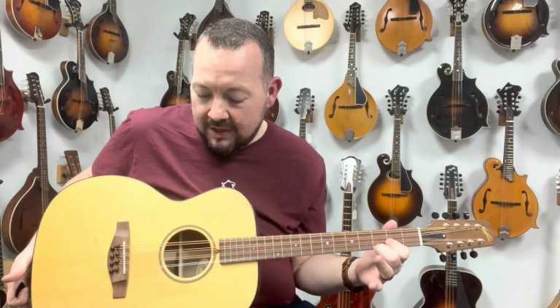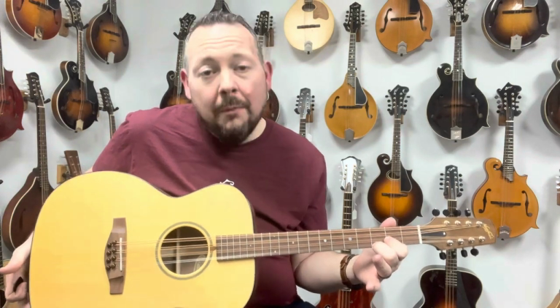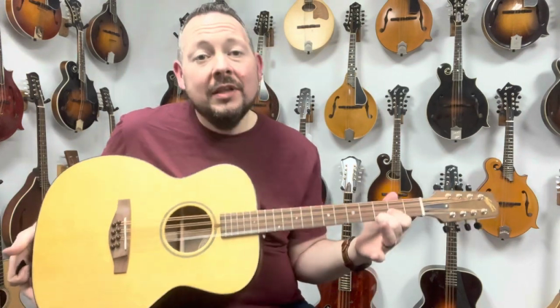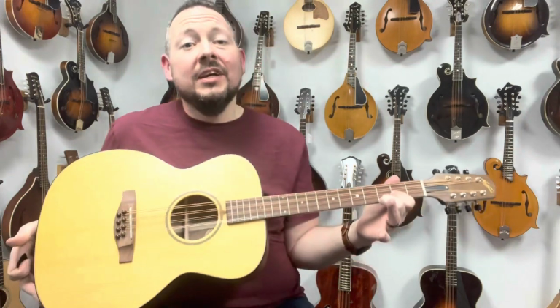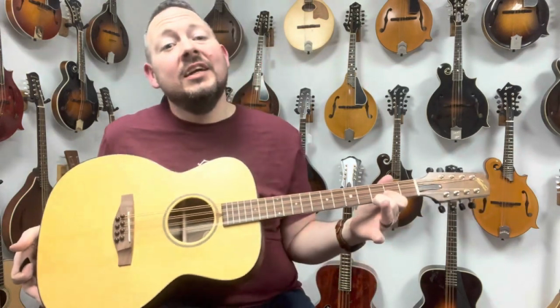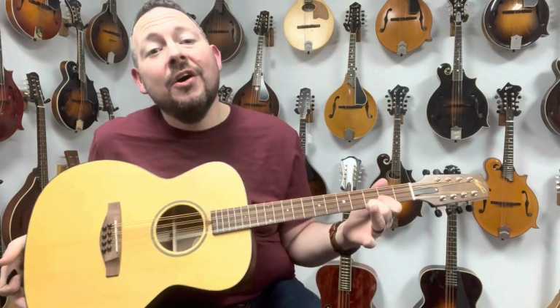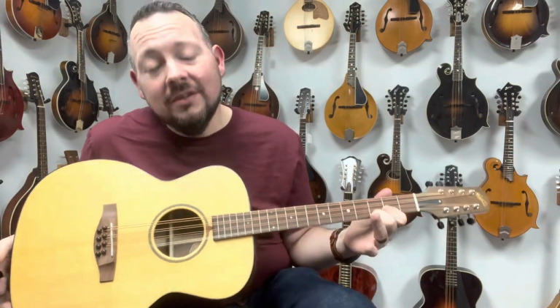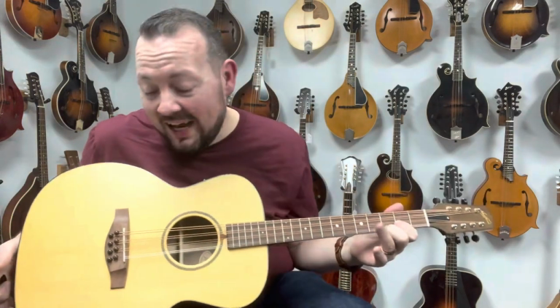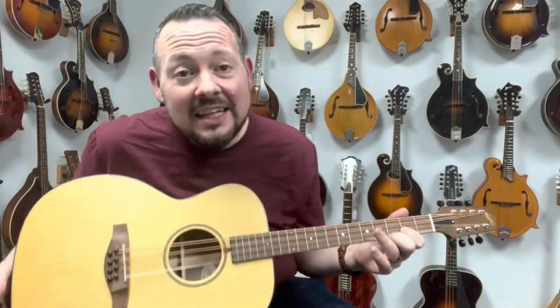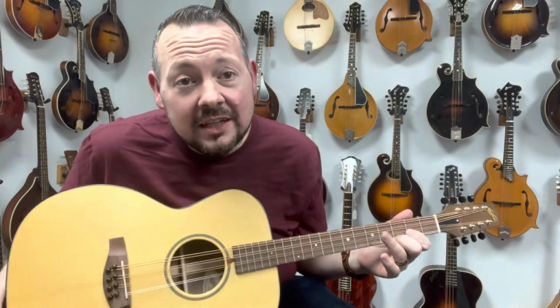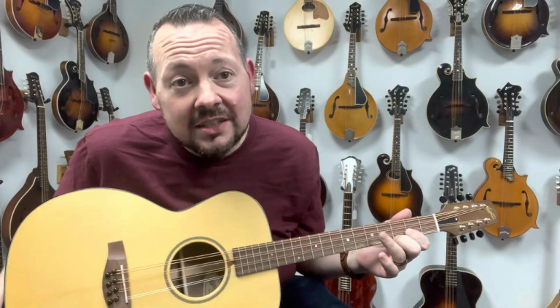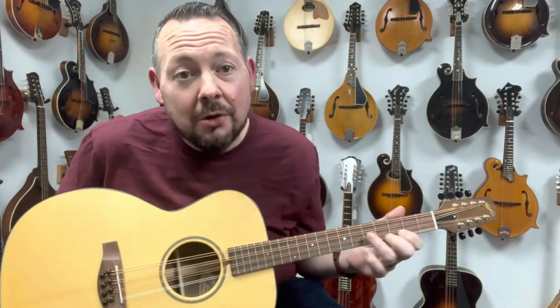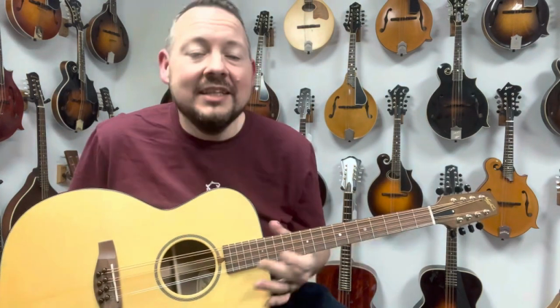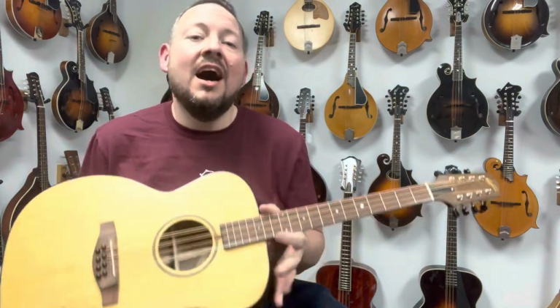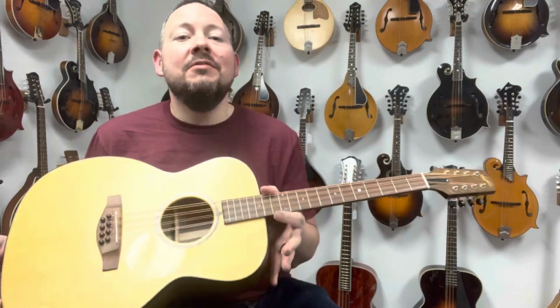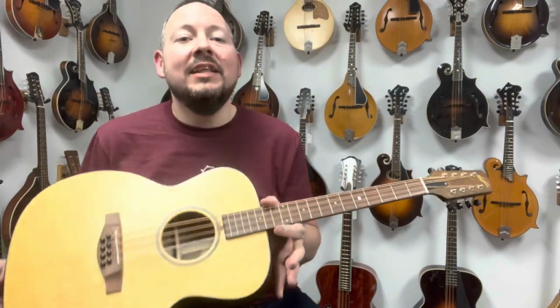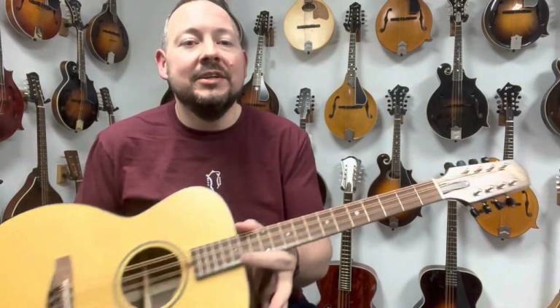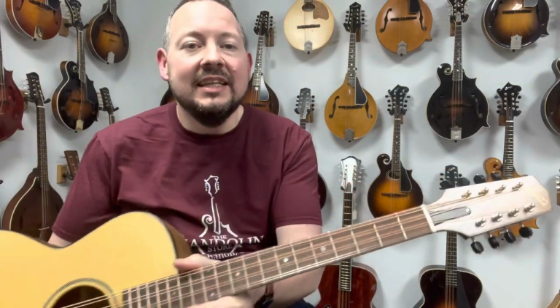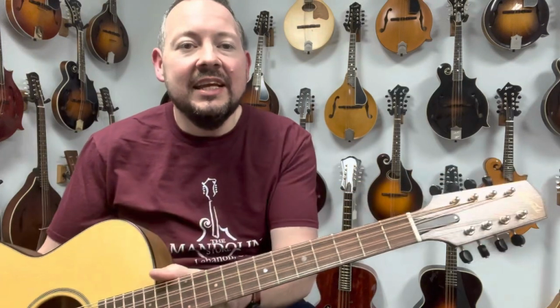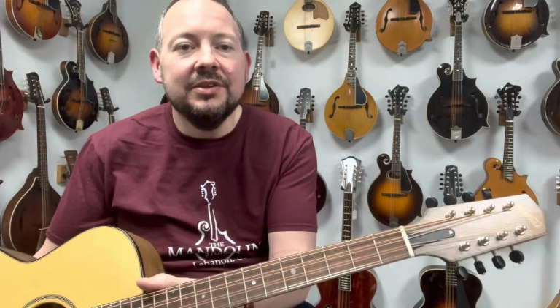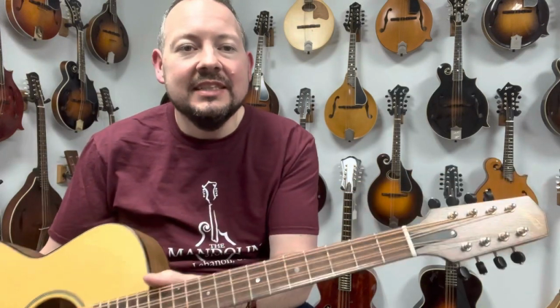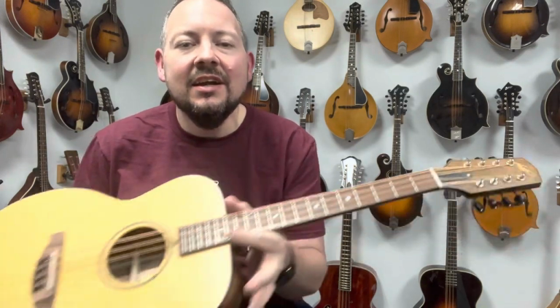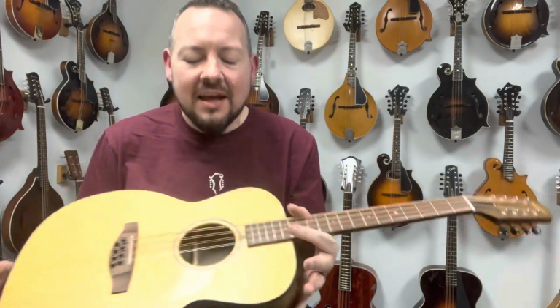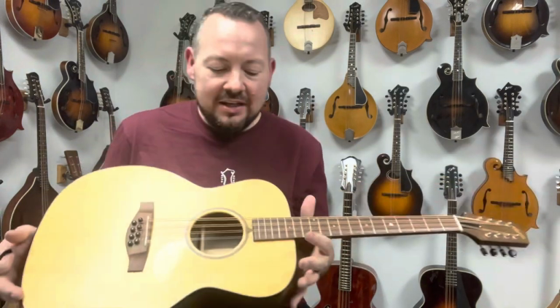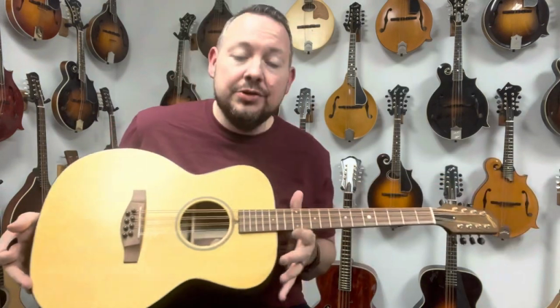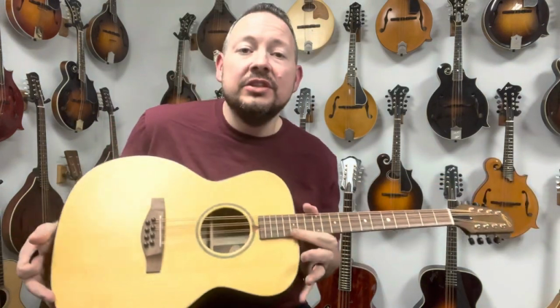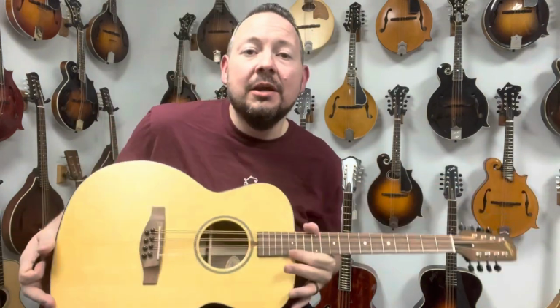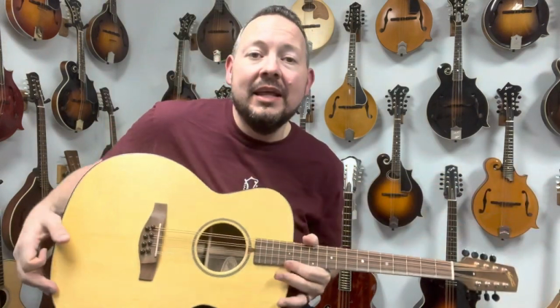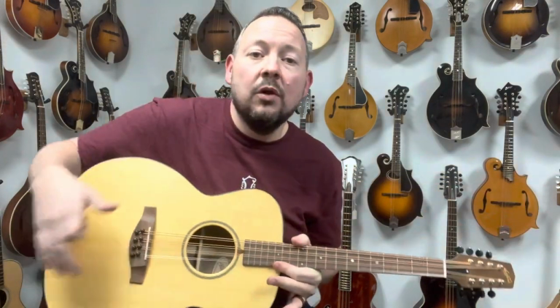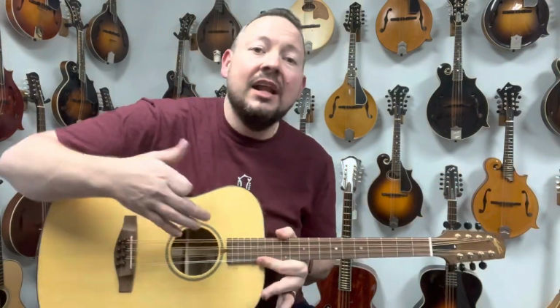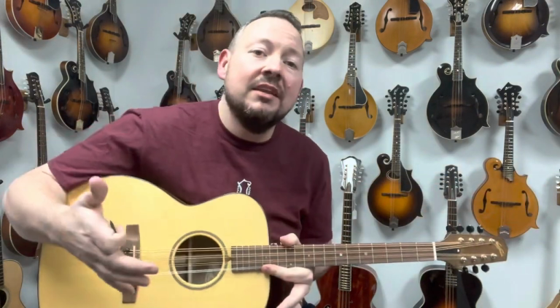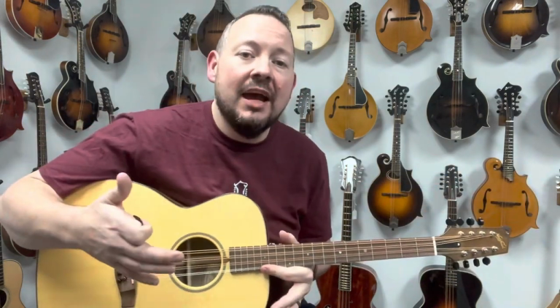Yep, it looks like a guitar. It kind of sounds like a guitar, but it's an octave mandolin. You see the eight strings there. It's tuned just like a mandolin, only an octave down.